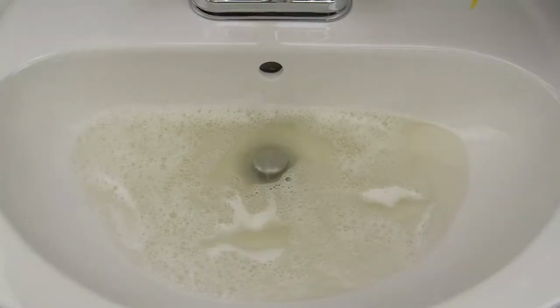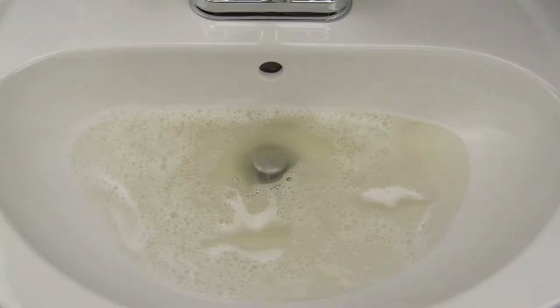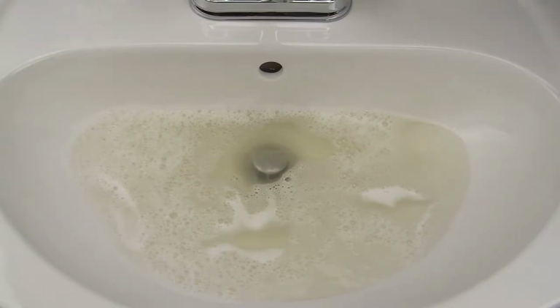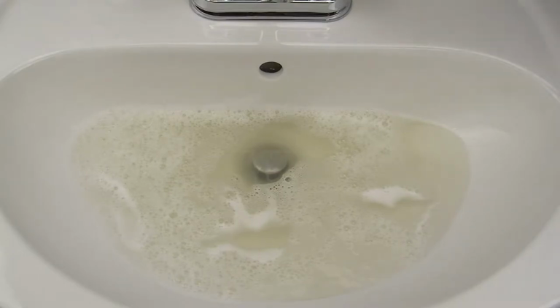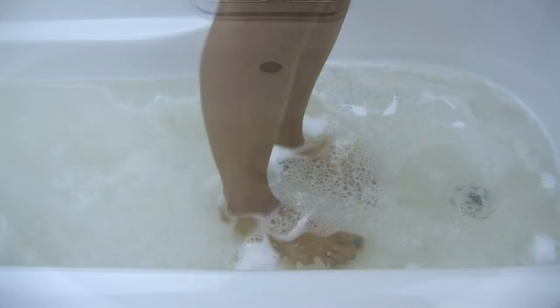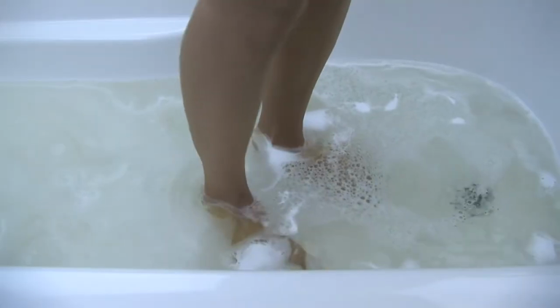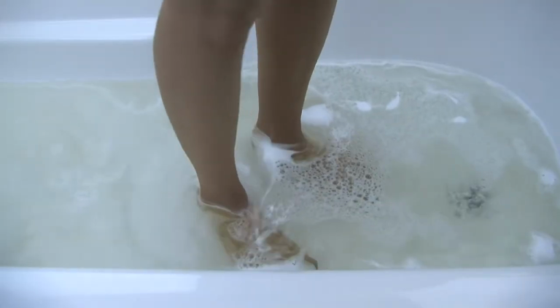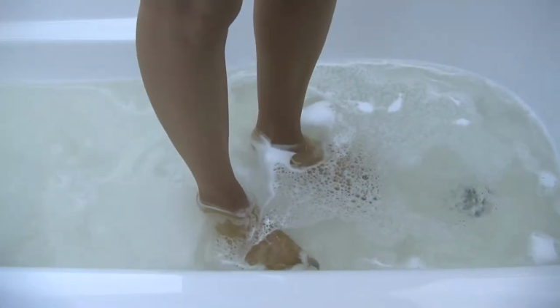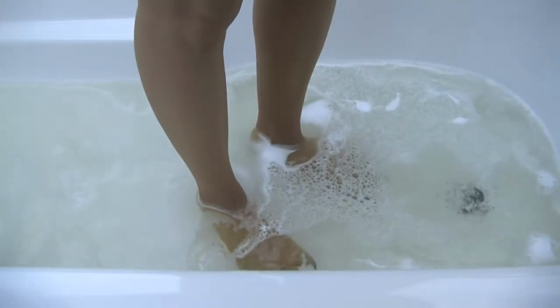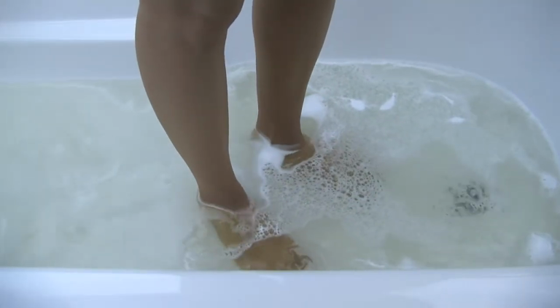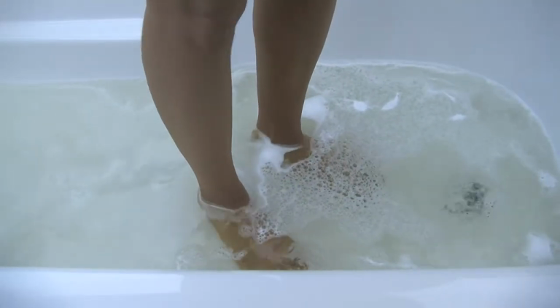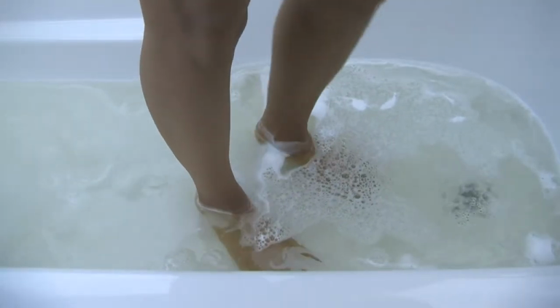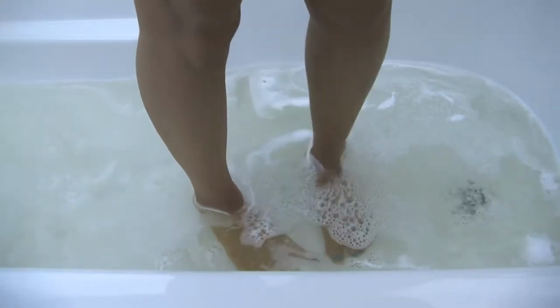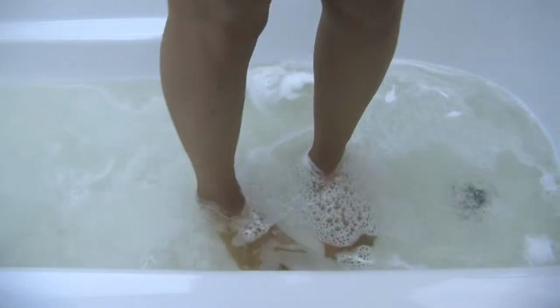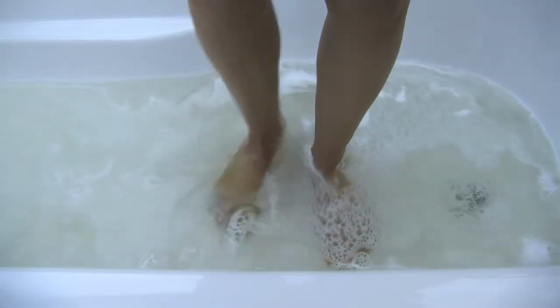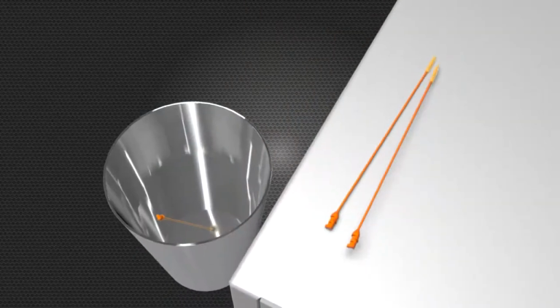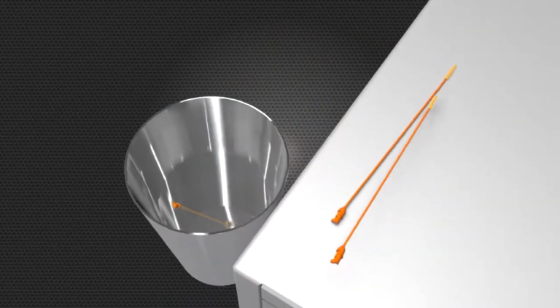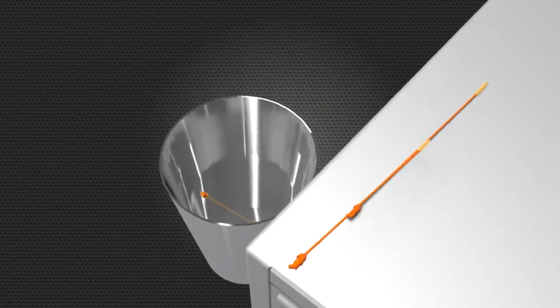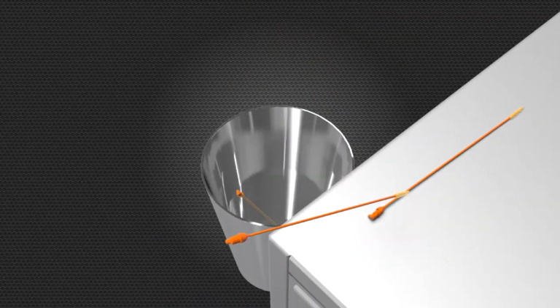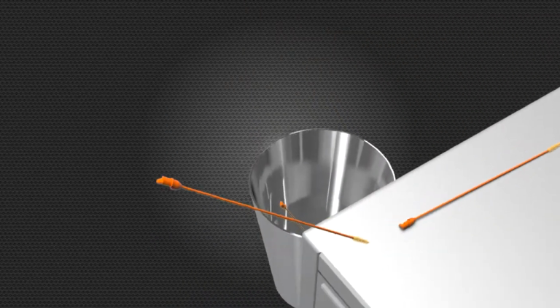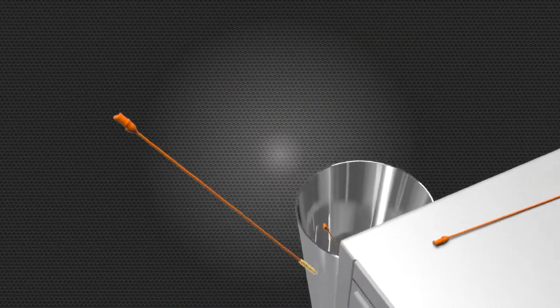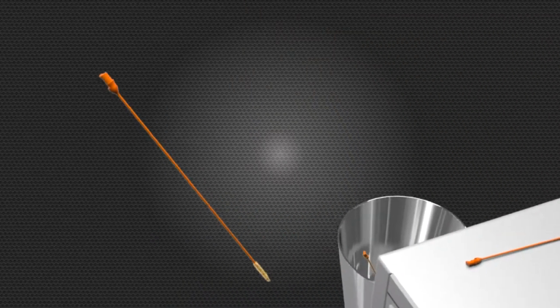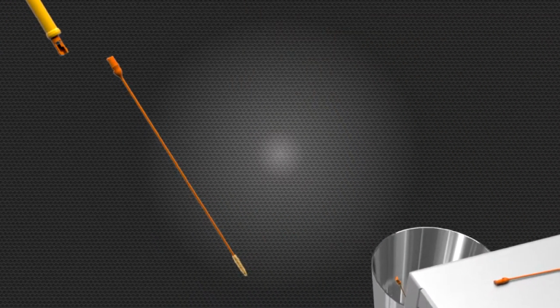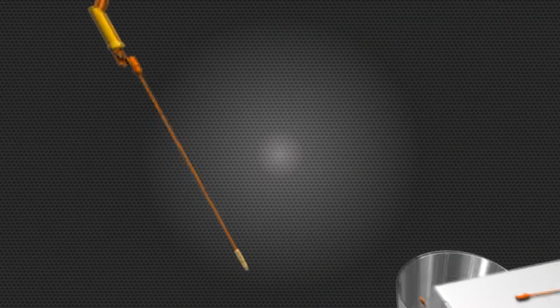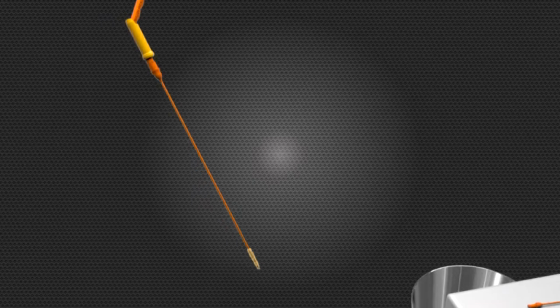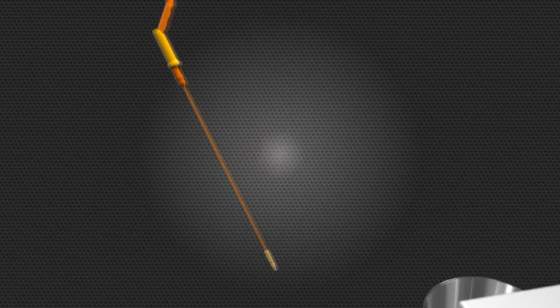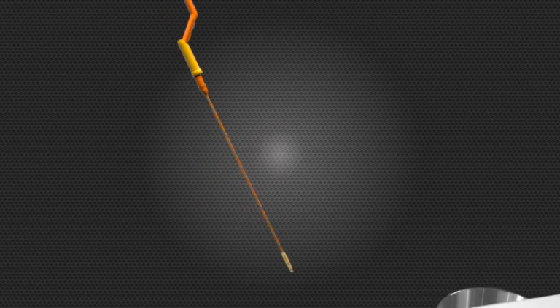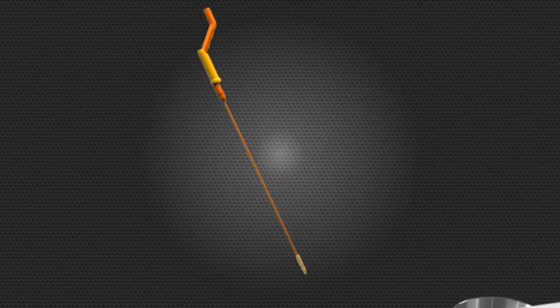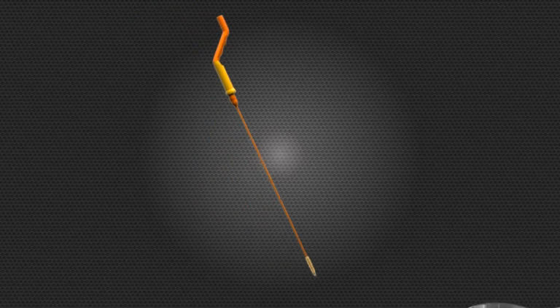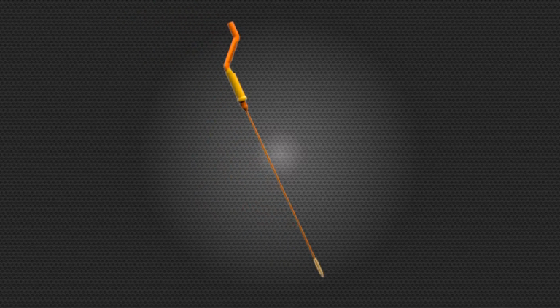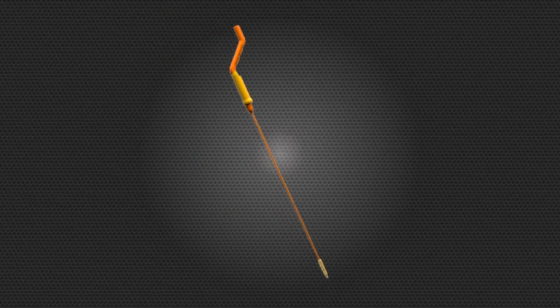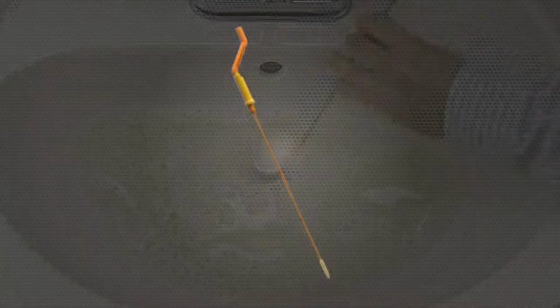If you've ever had a clog in your bathroom, you know how frustrating it can be waiting for the water to drain. The Drain Weasel uses Quick Connect refill wands designed to remove hair clogs in sinks, showers, and tubs.